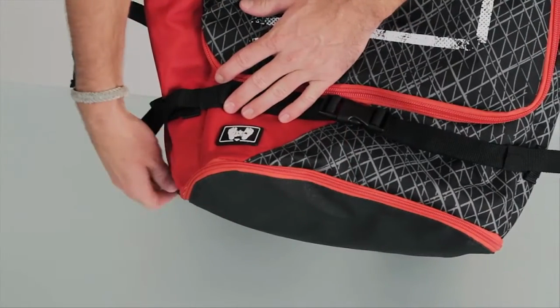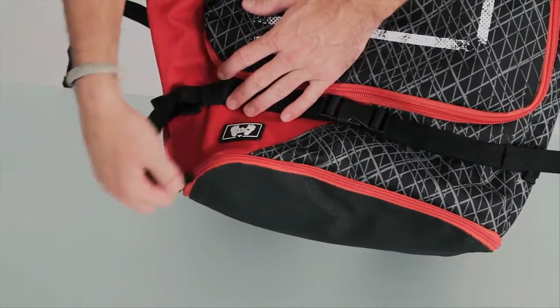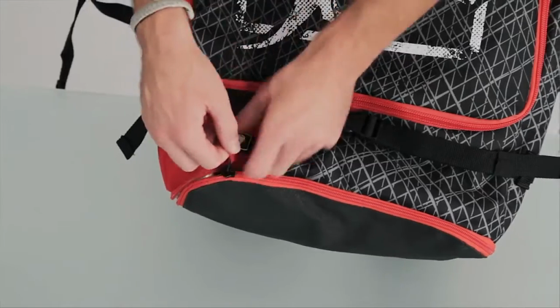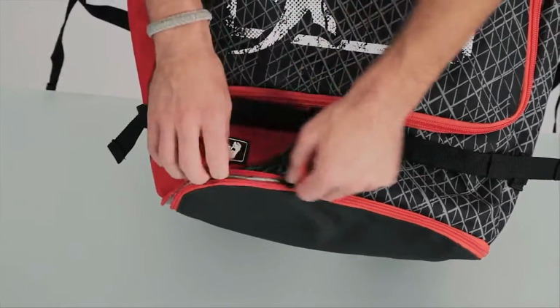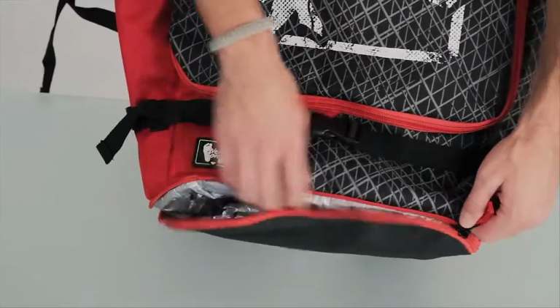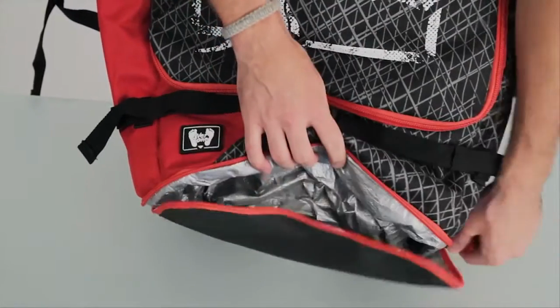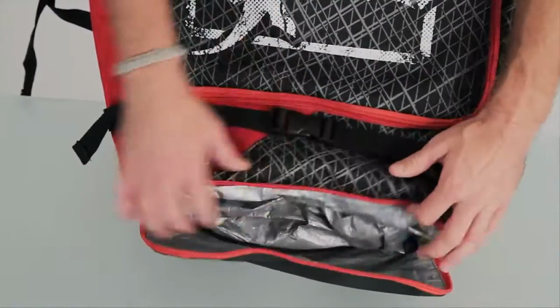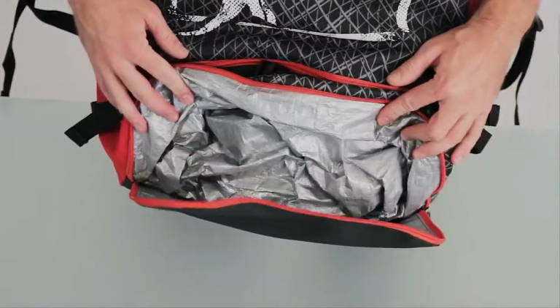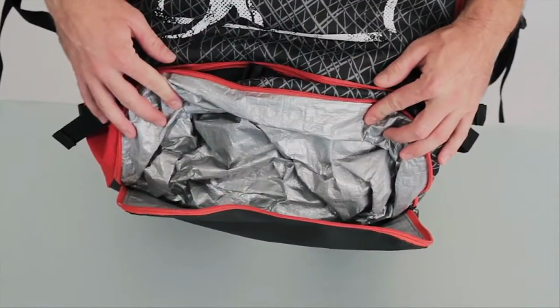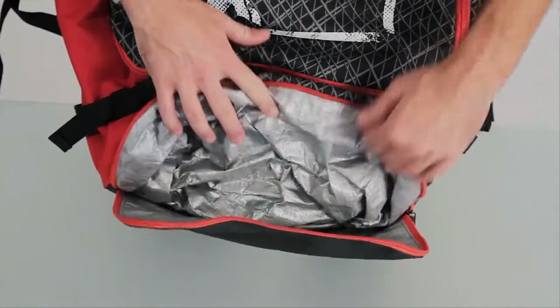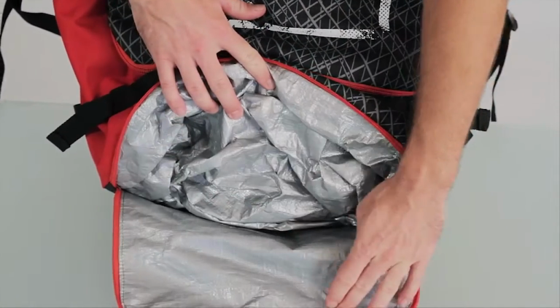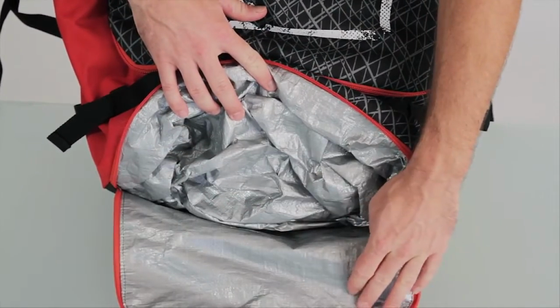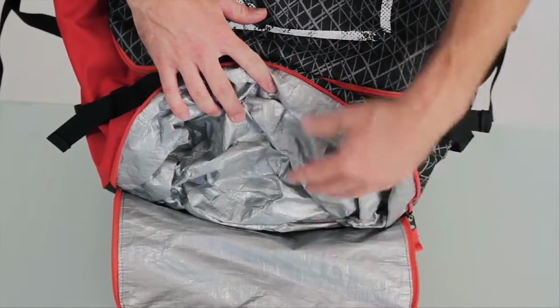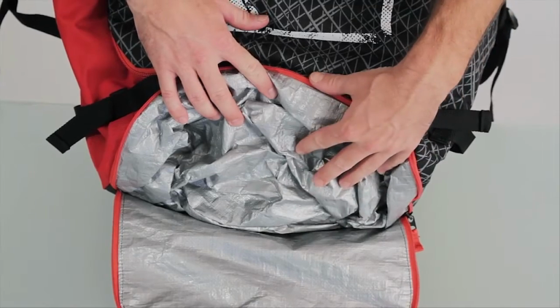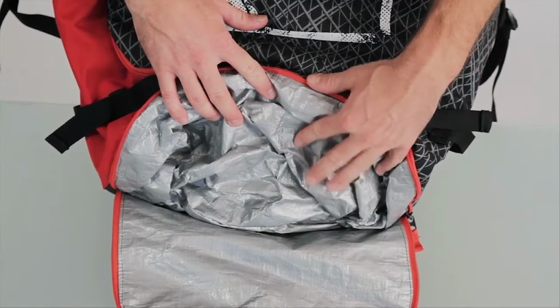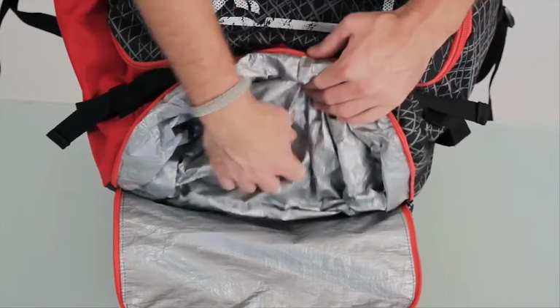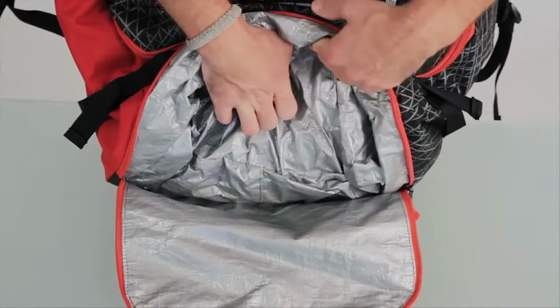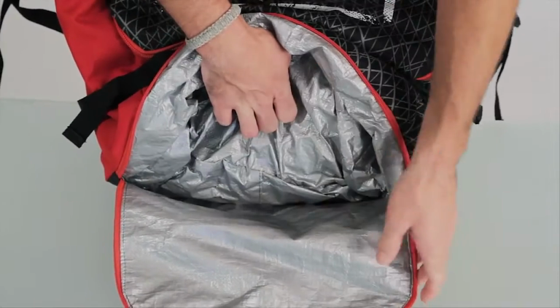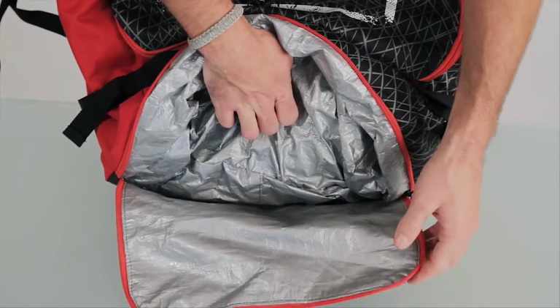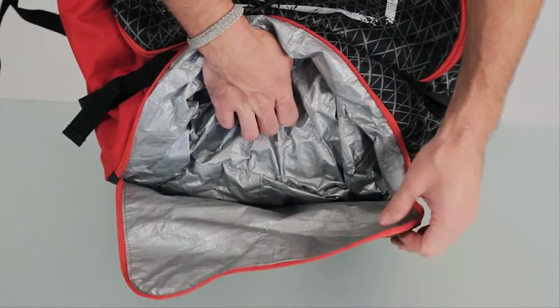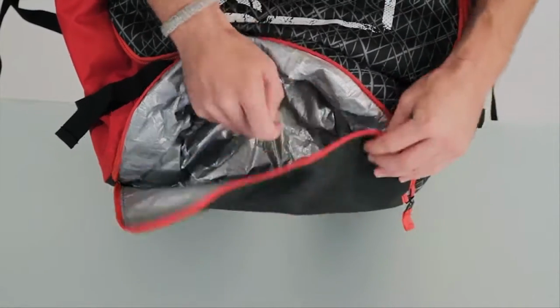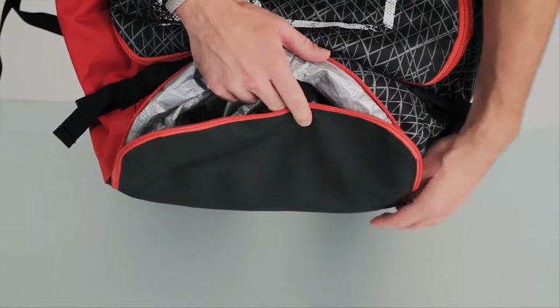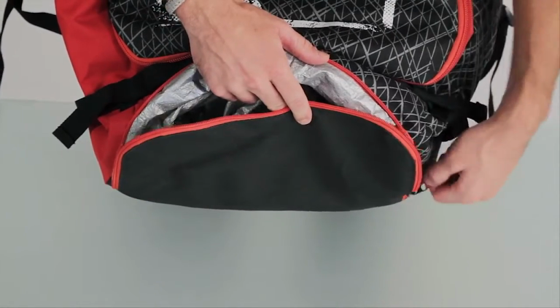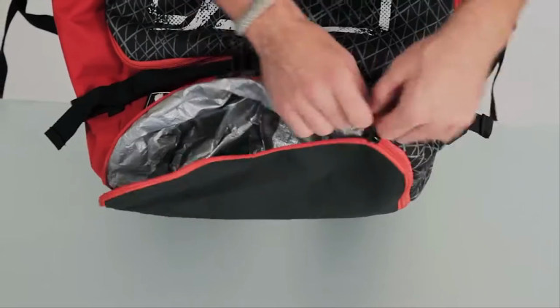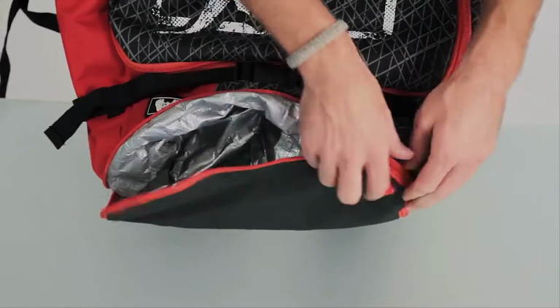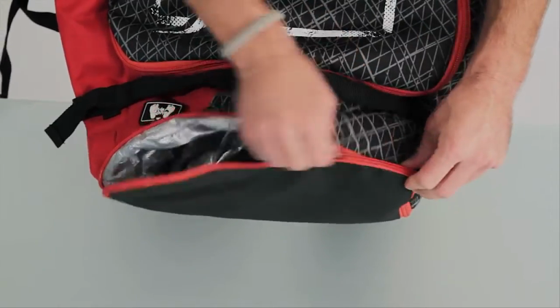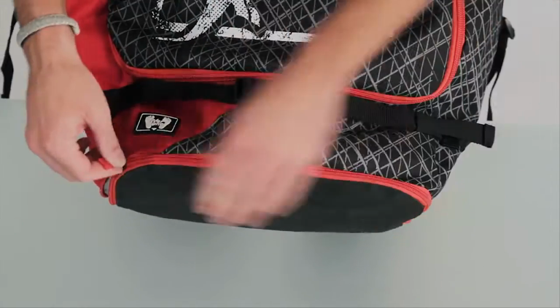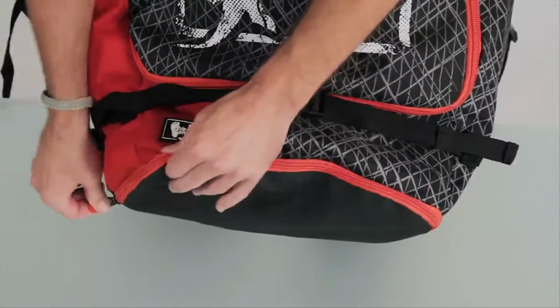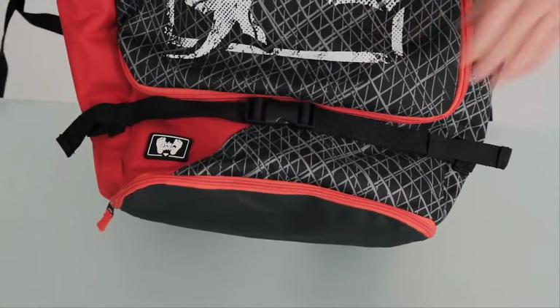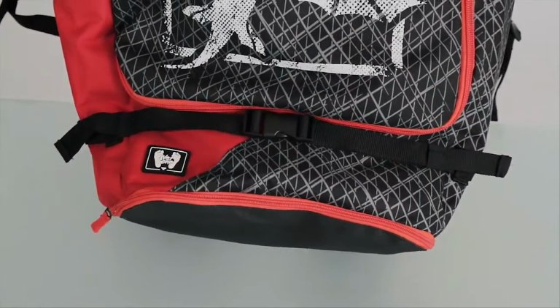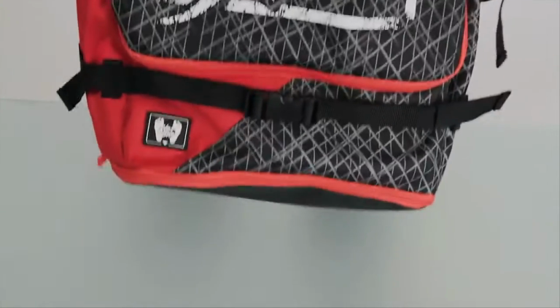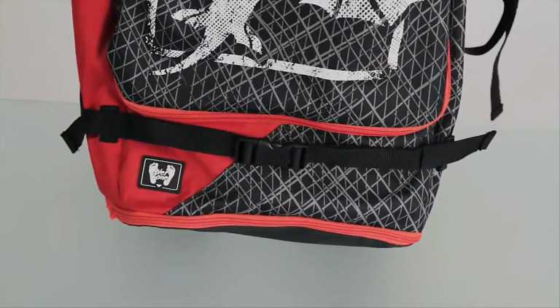And we know that when you leave the beach, you're going to have wet board shorts or a wet wetsuit, and we don't want to get the rest of your things wet. That's why we've got this insulated pocket on the bottom of the bag, so you can throw your wetsuit, your board shorts, or any other wet items down there, be able to zip it up, throw it on your back, and not get anything else wet.